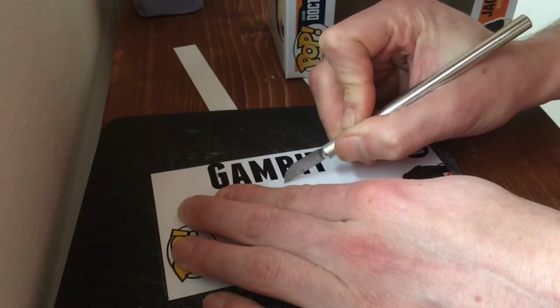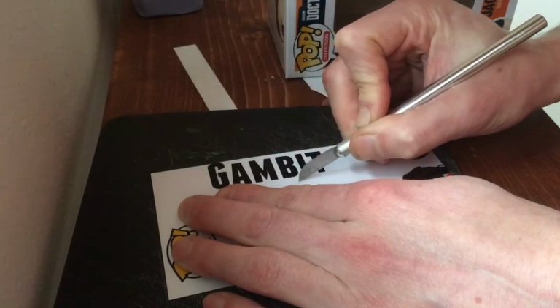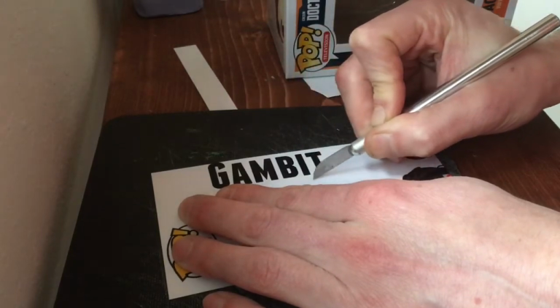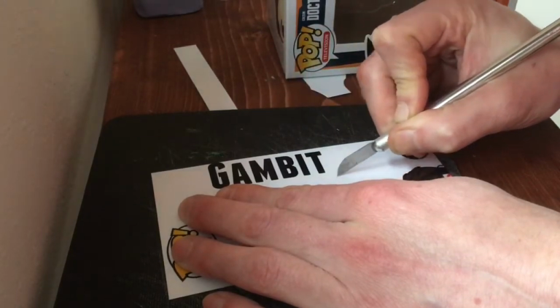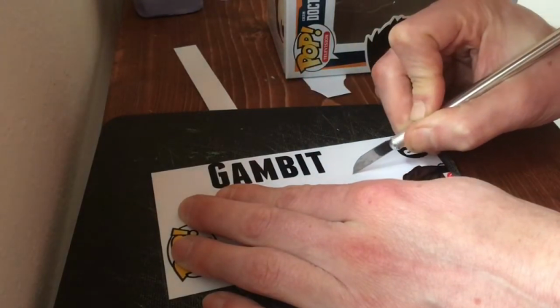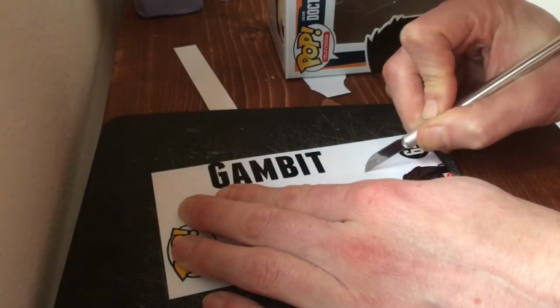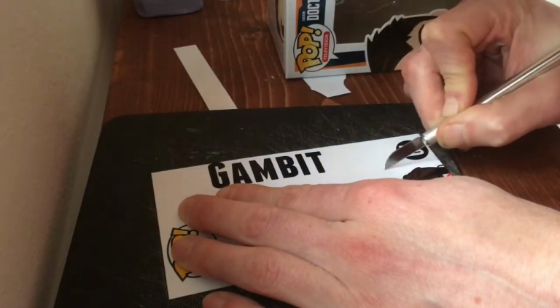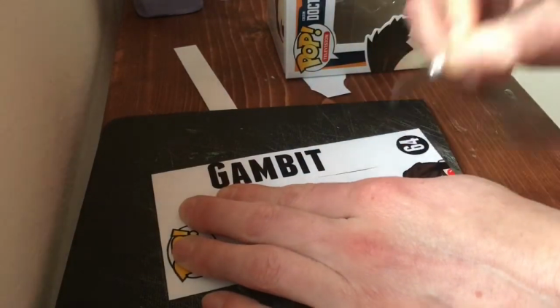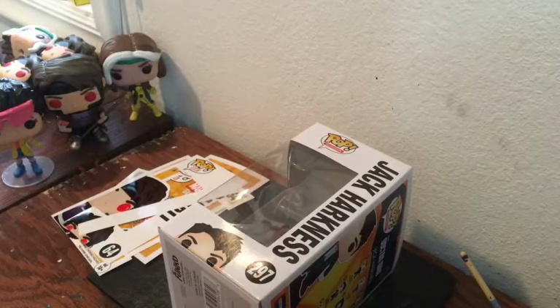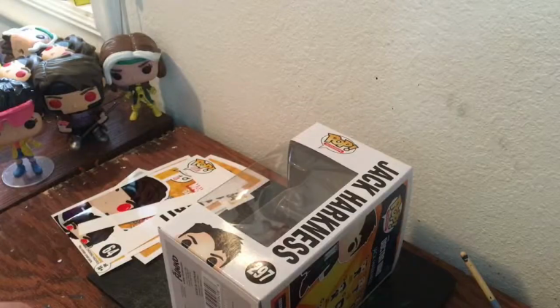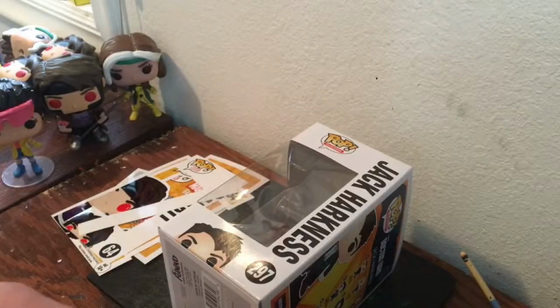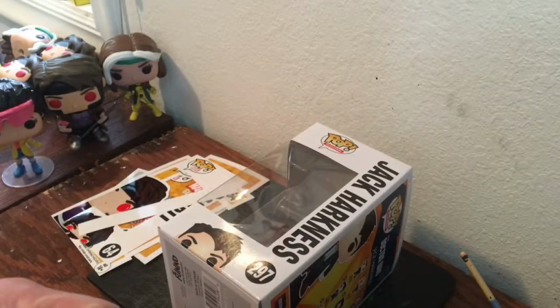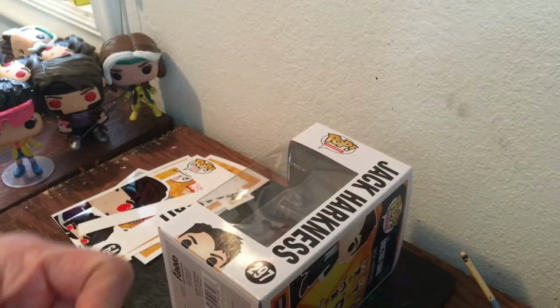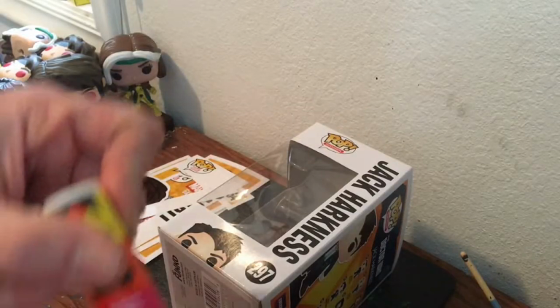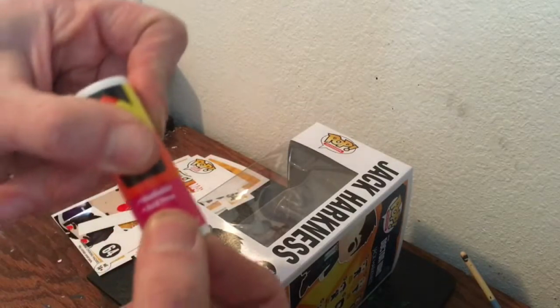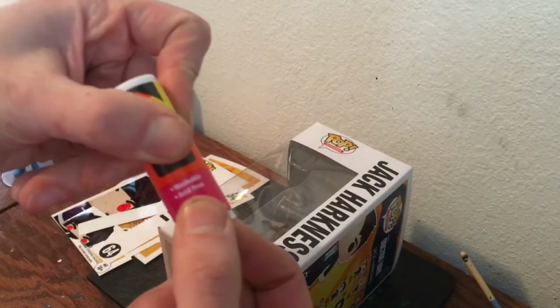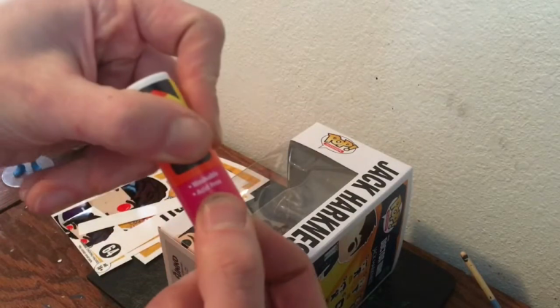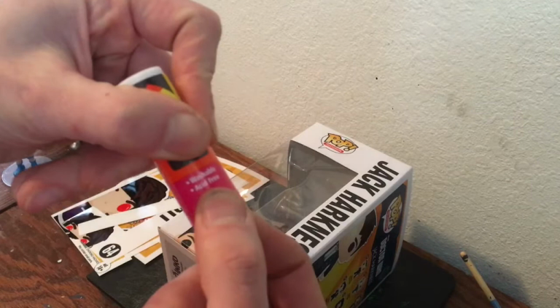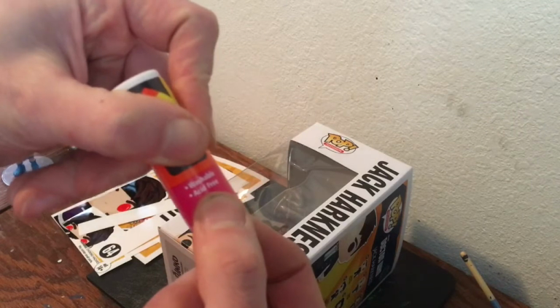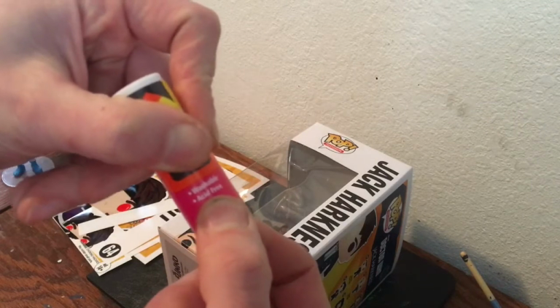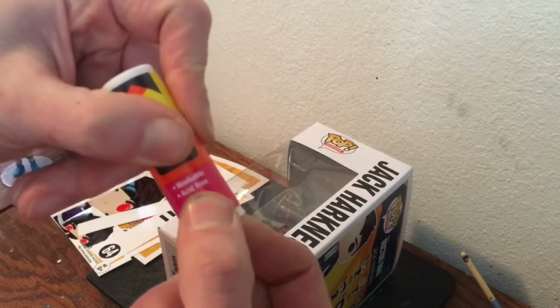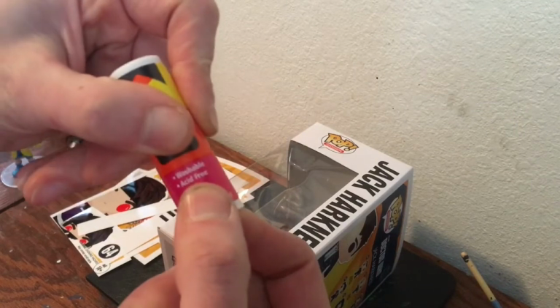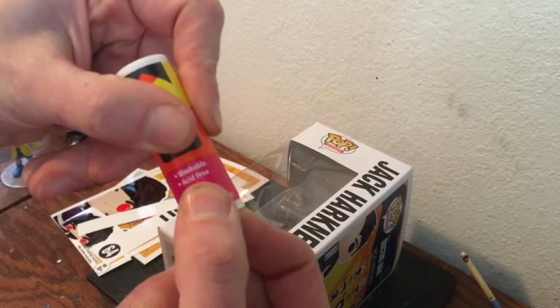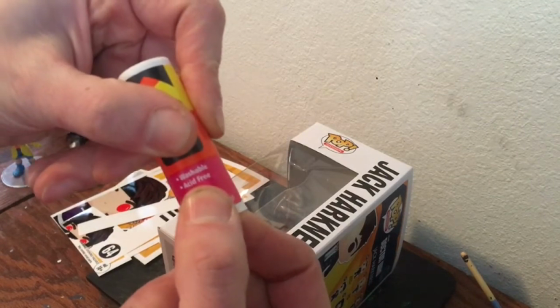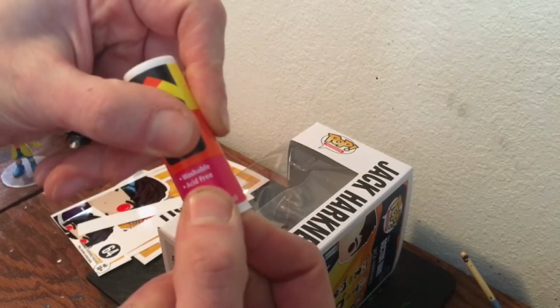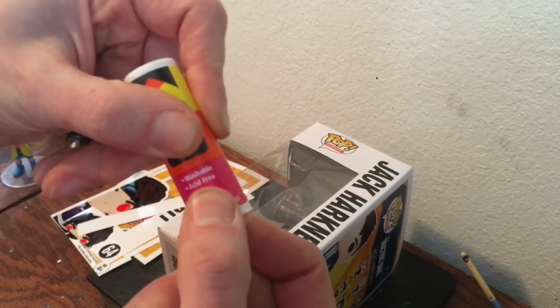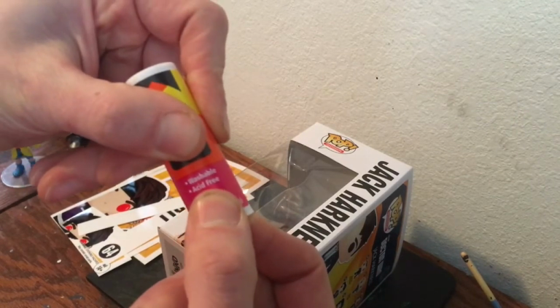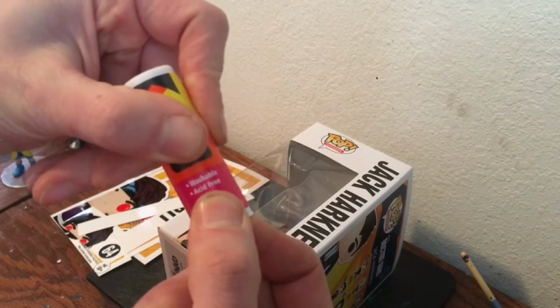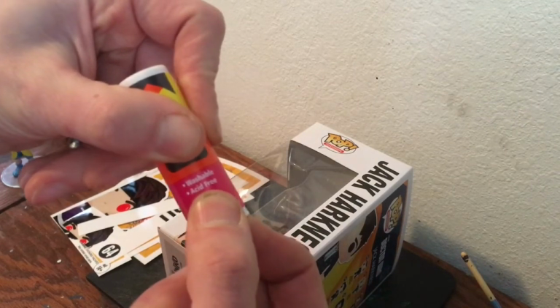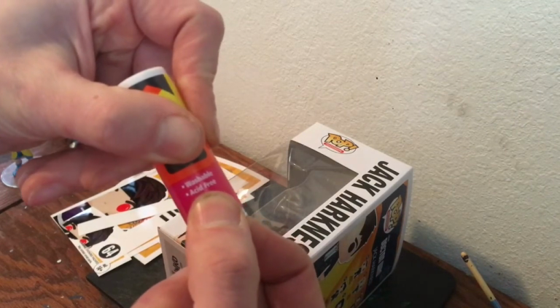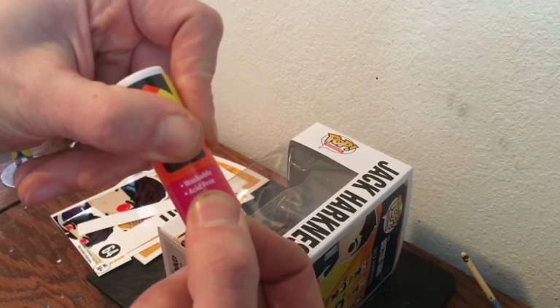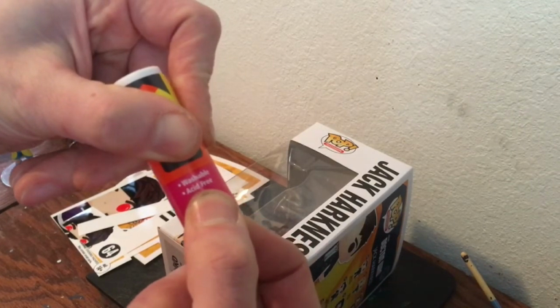After doing the few cuts needed for the windows, we'll go ahead and start attaching these by using an acid-free permanent glue stick.